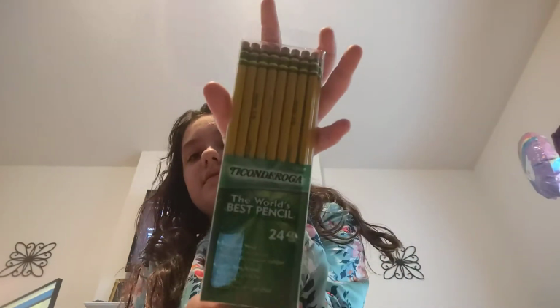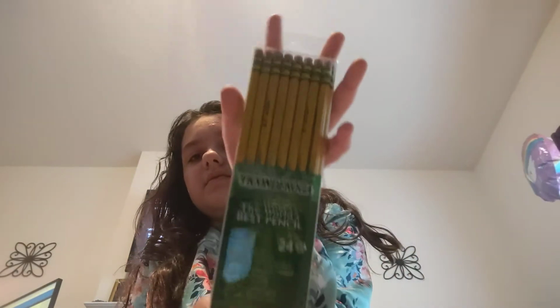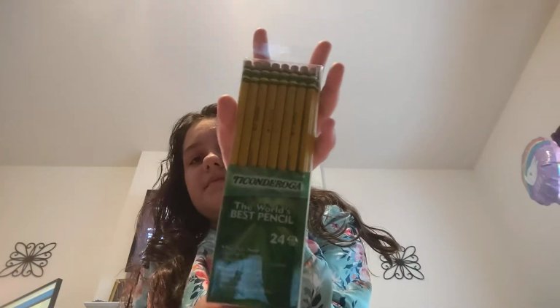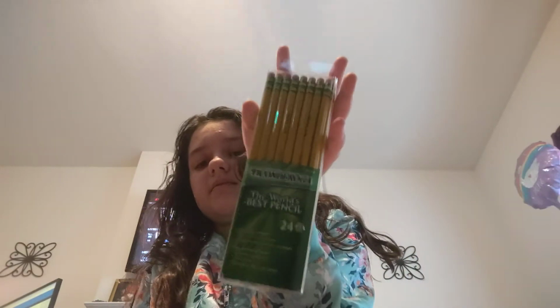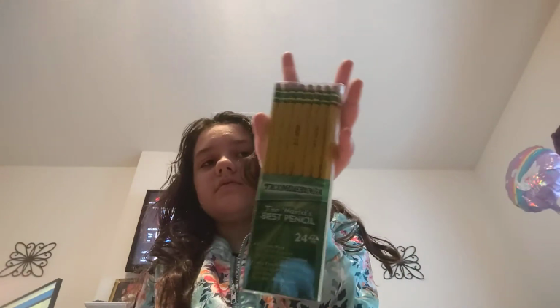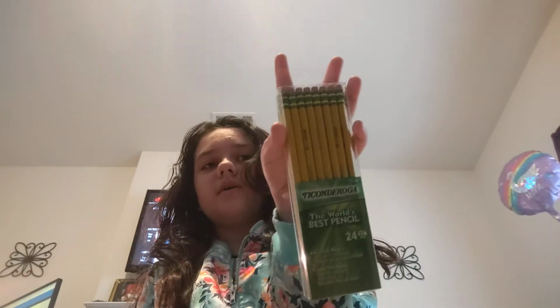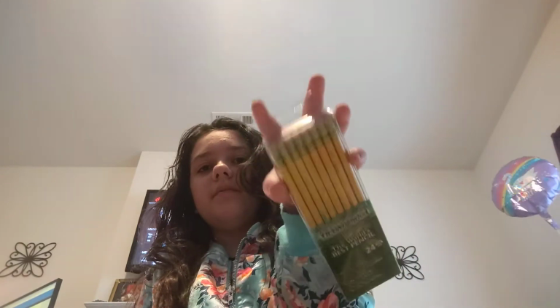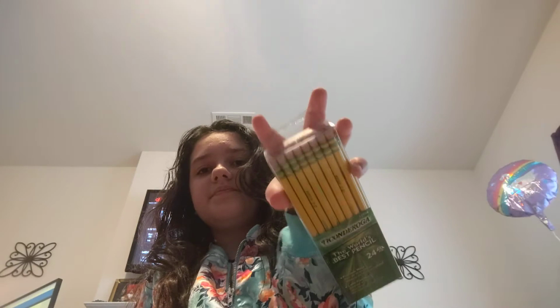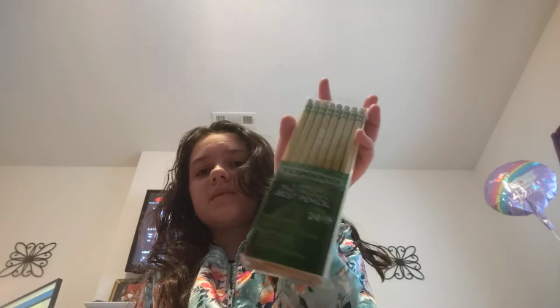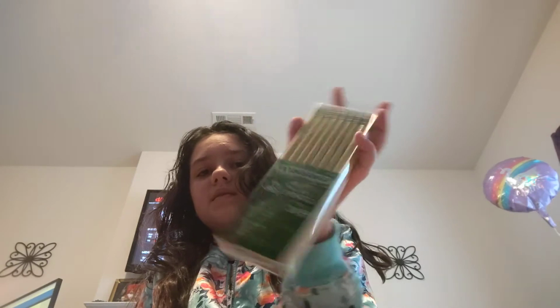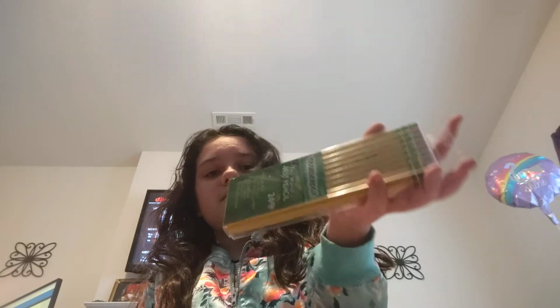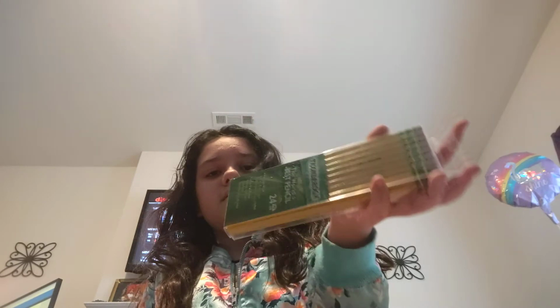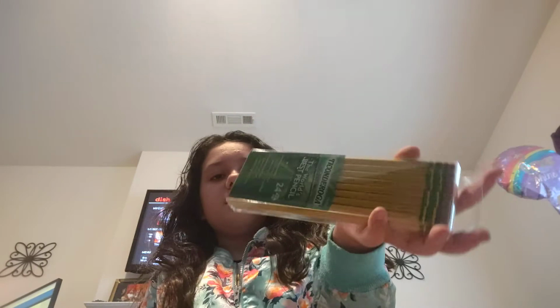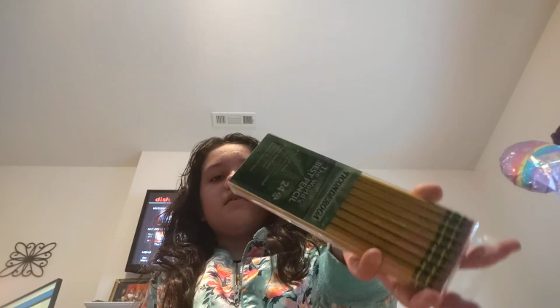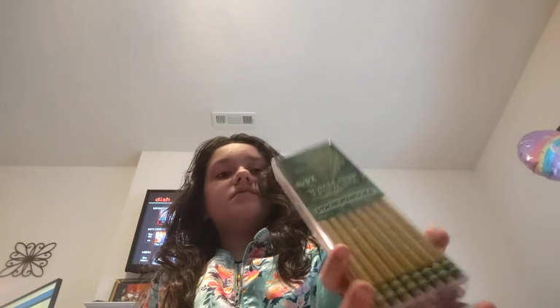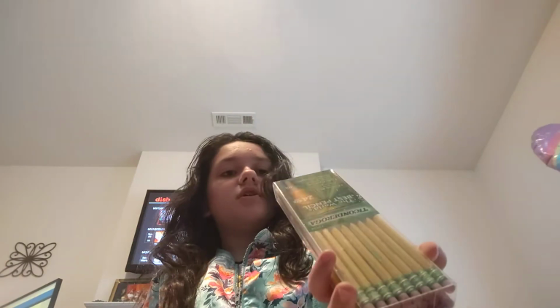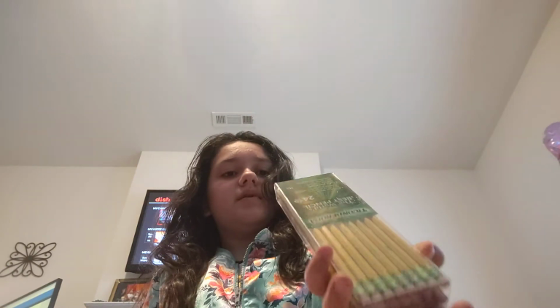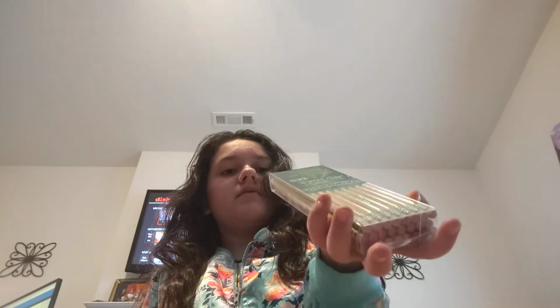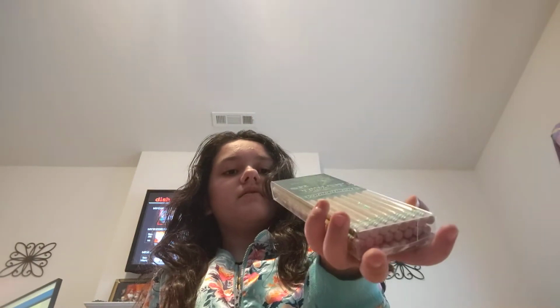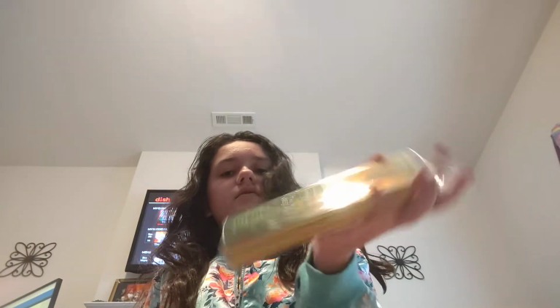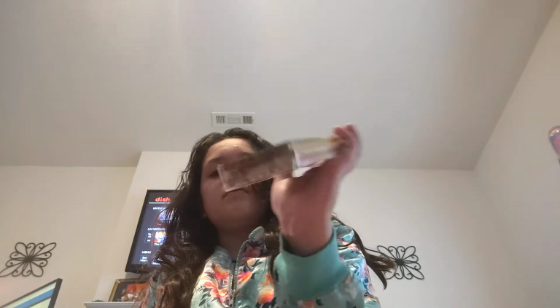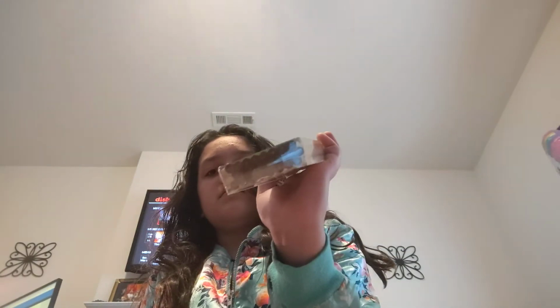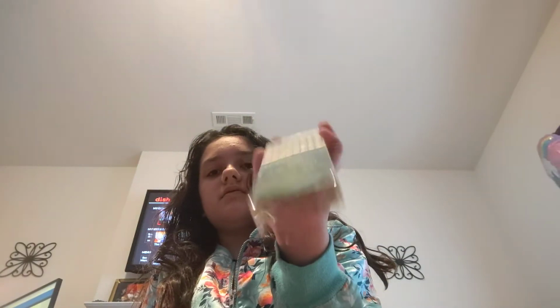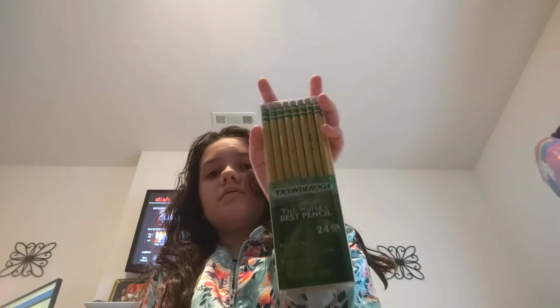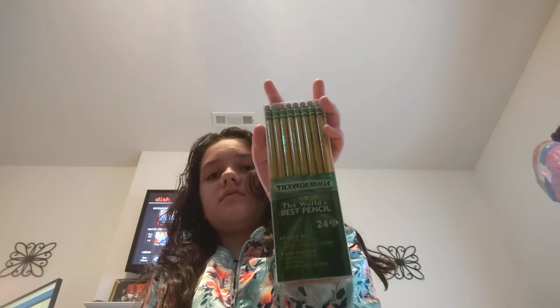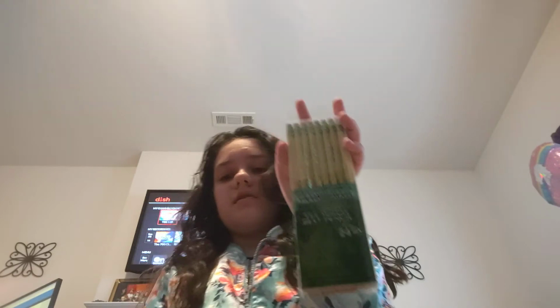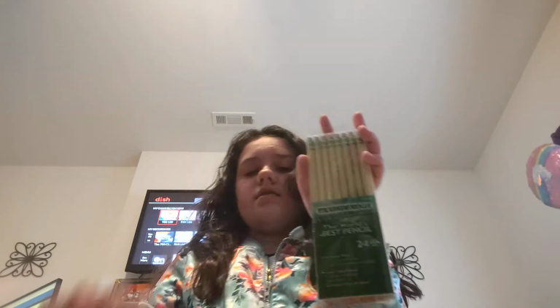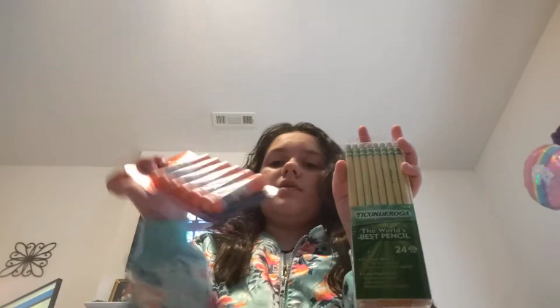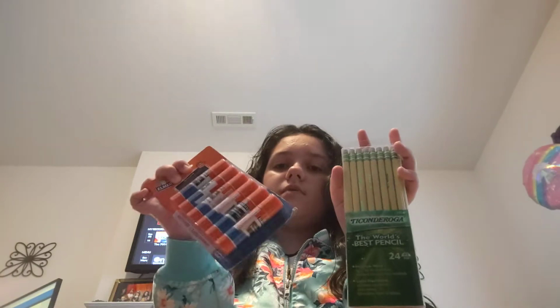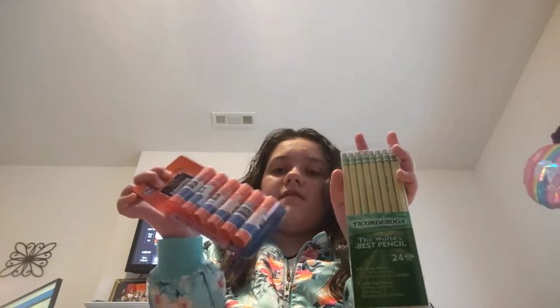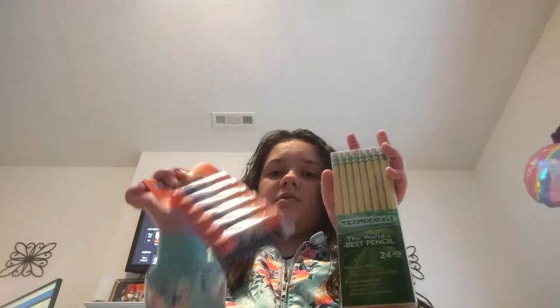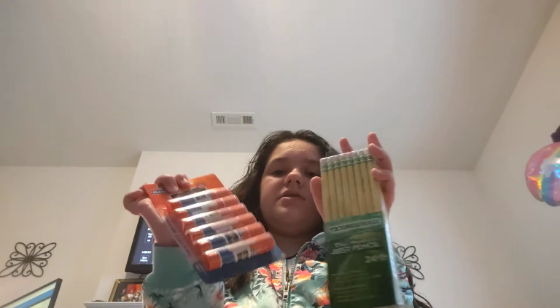We have pencils as well — they are not sharpened. And we also have some glue sticks.